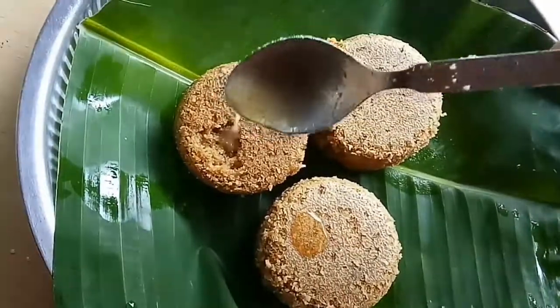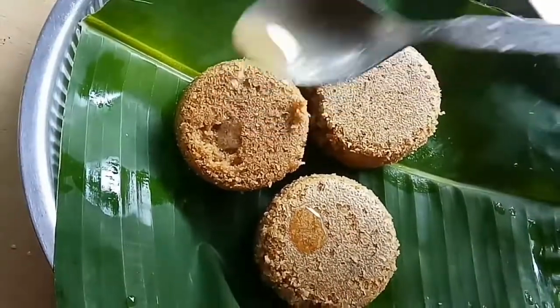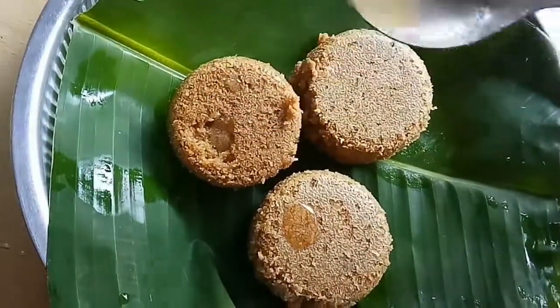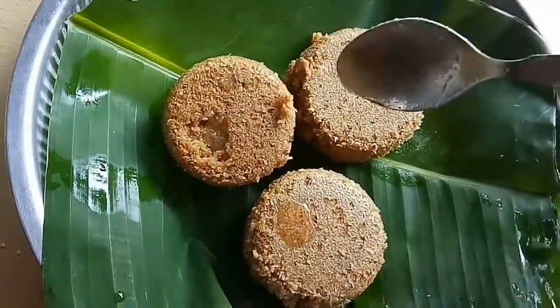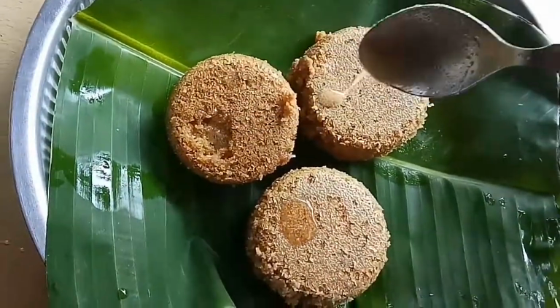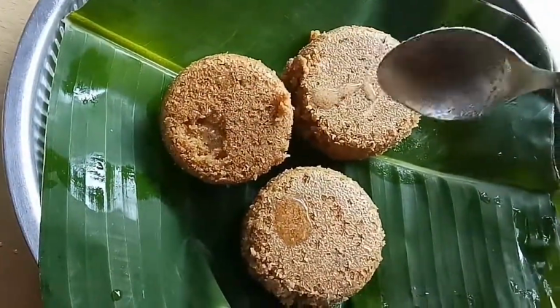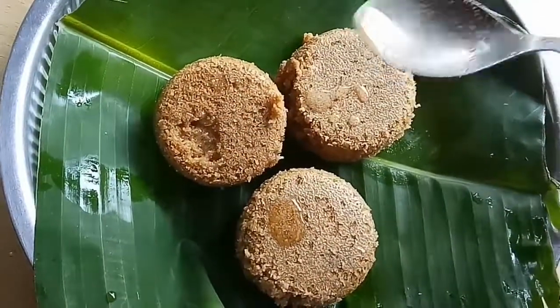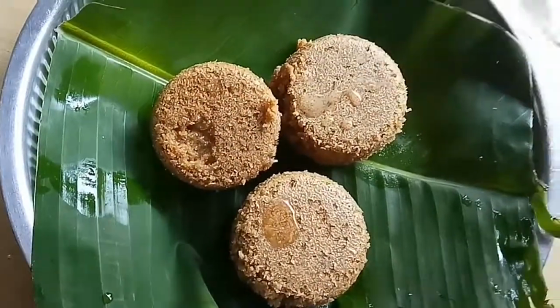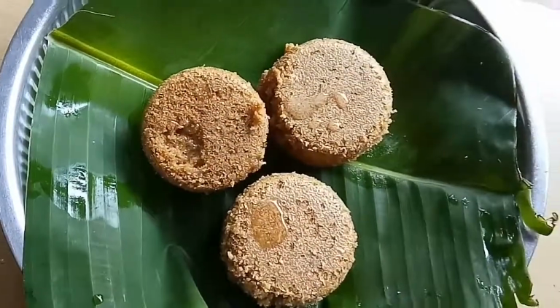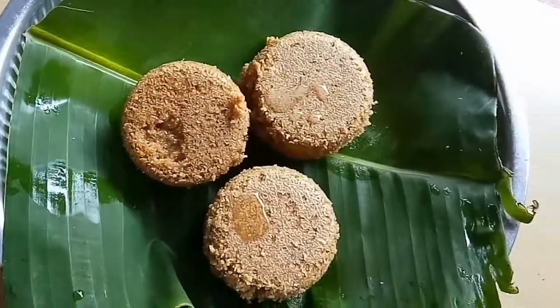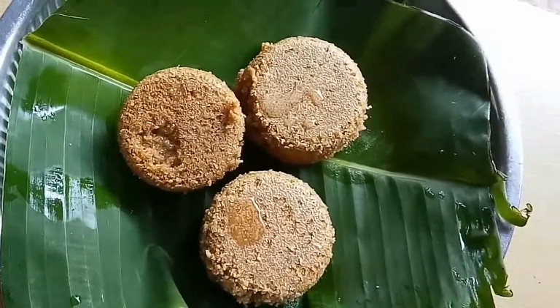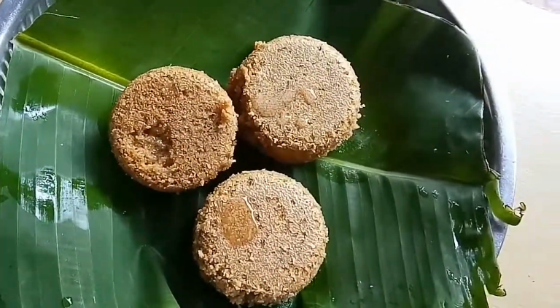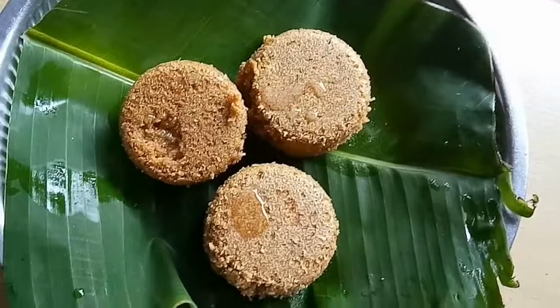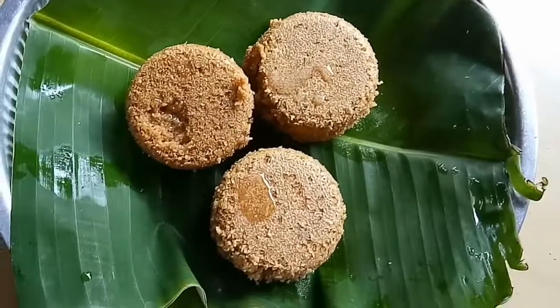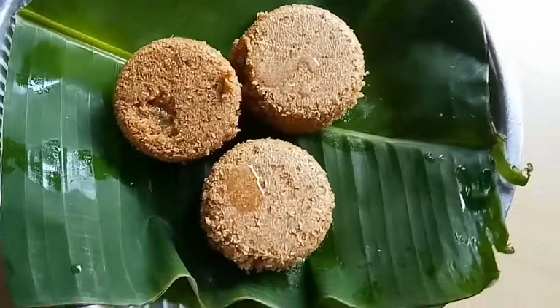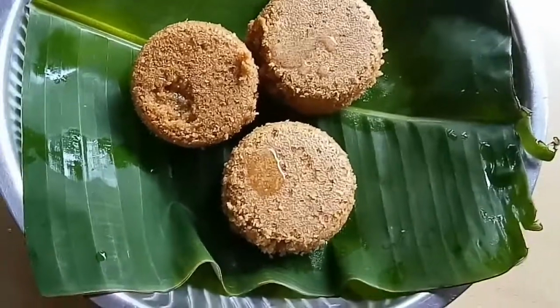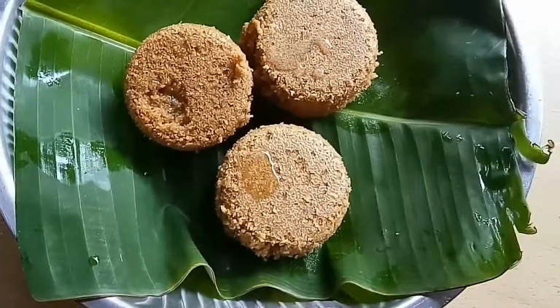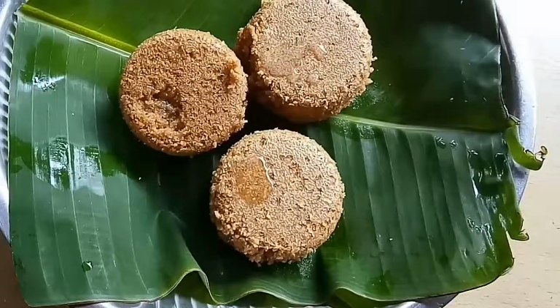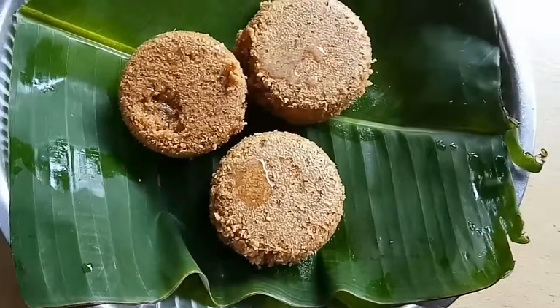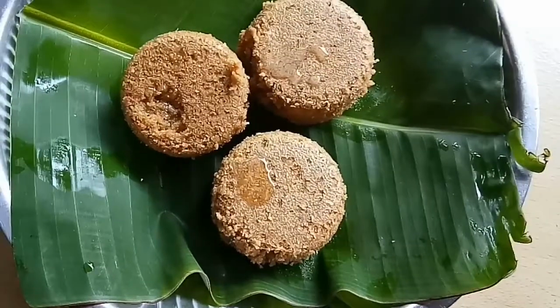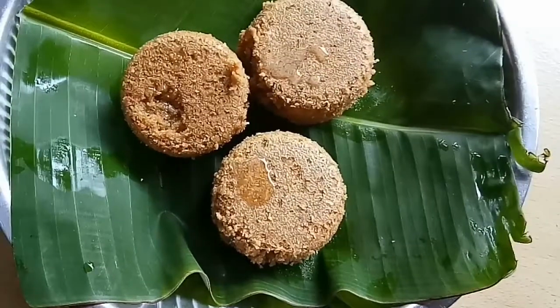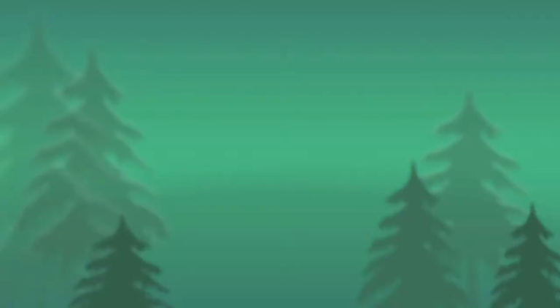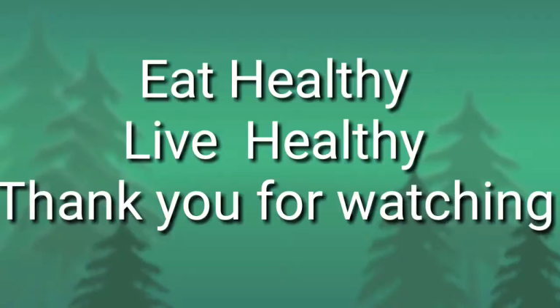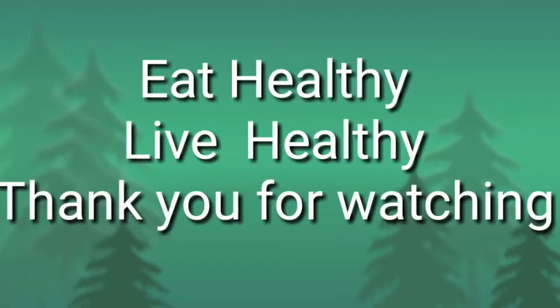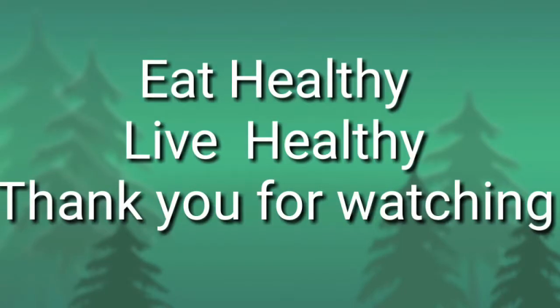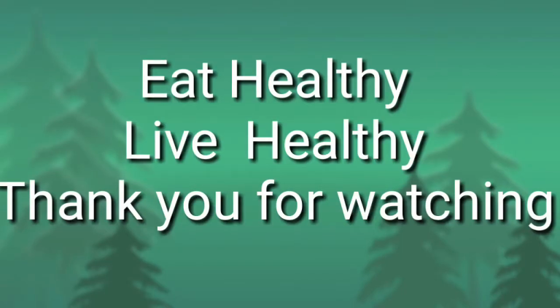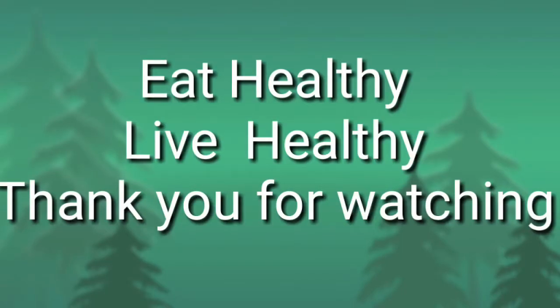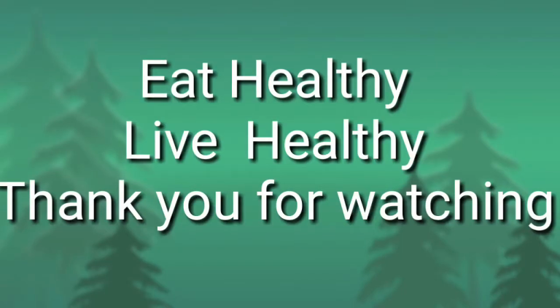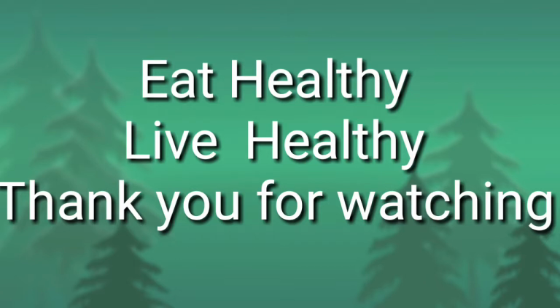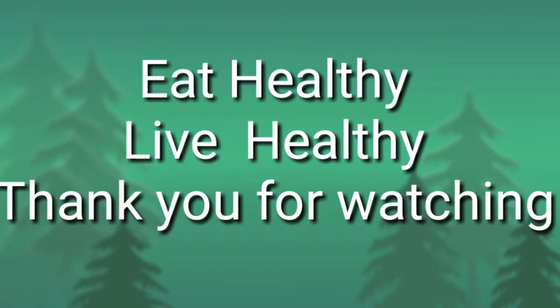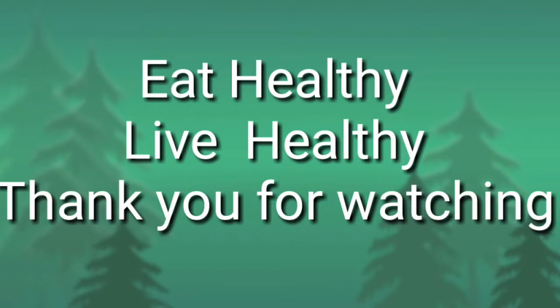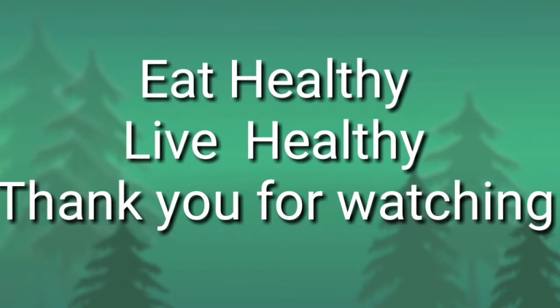Celebrate this Diwali in a healthy way. Eat healthy, live healthy — thank you for watching!